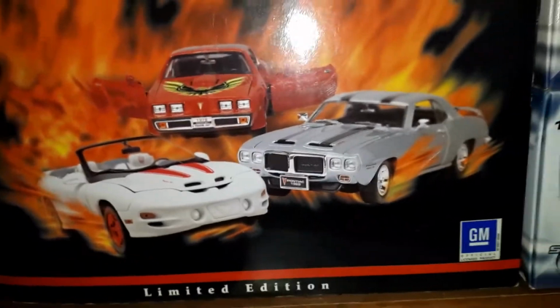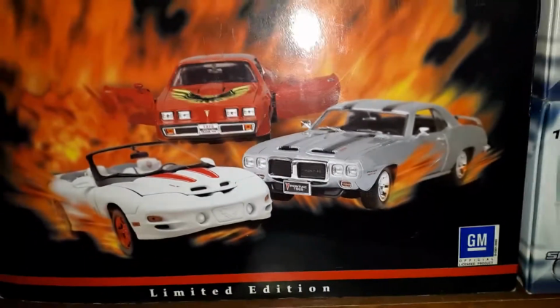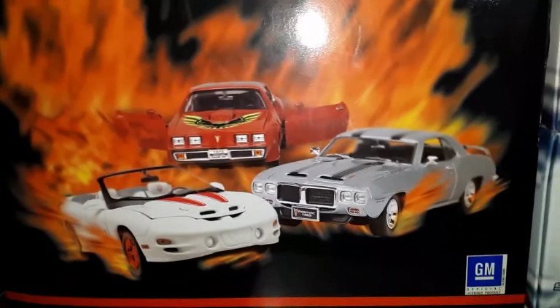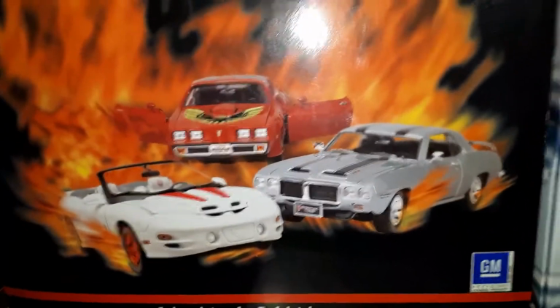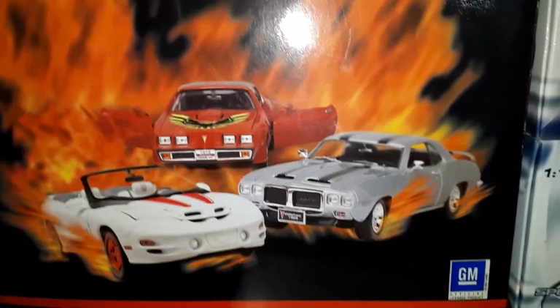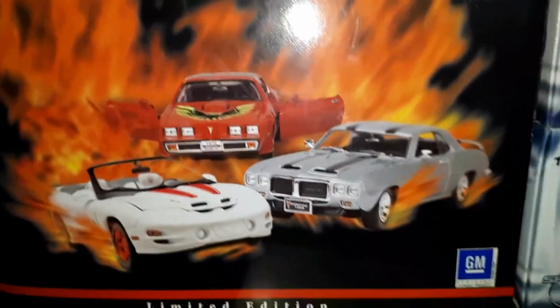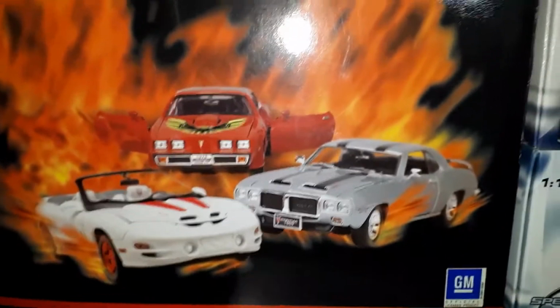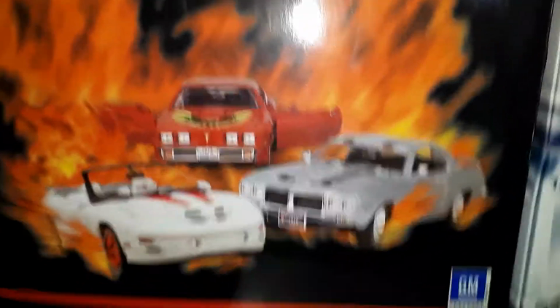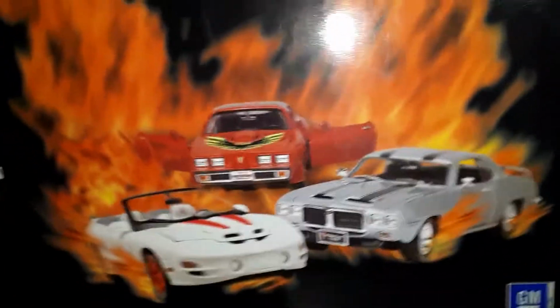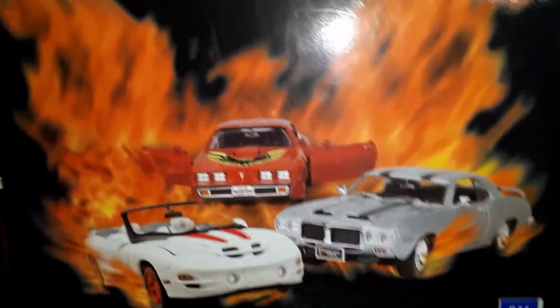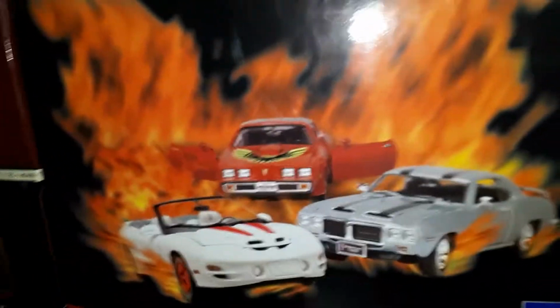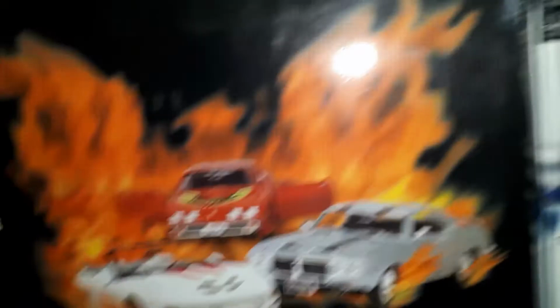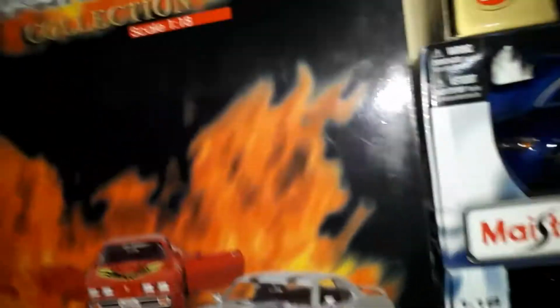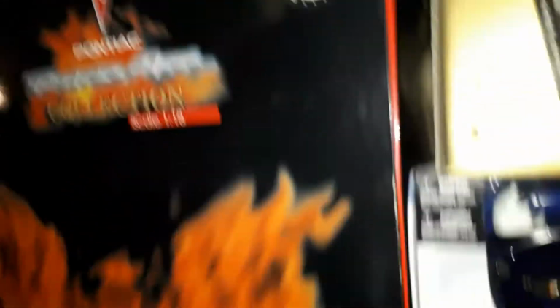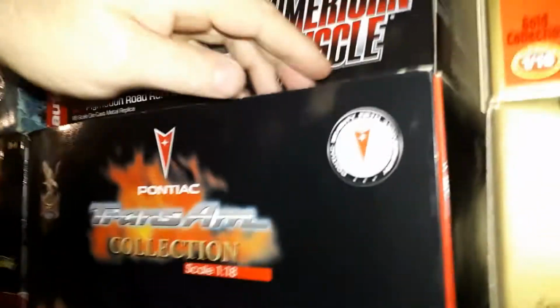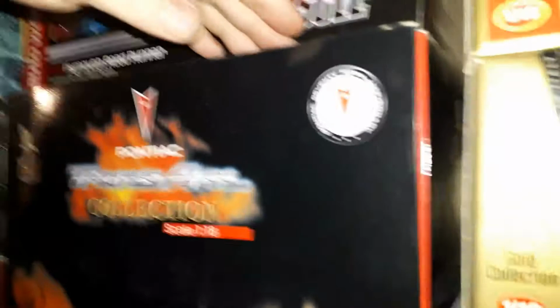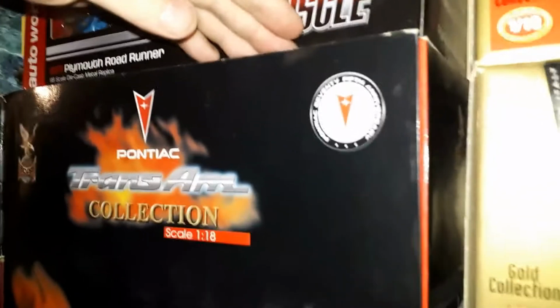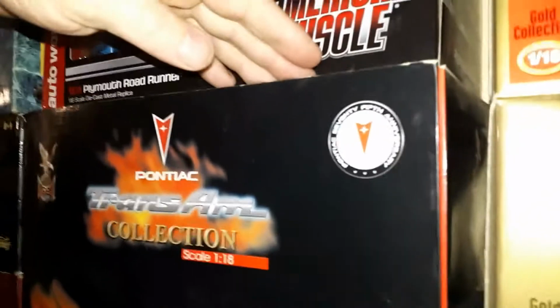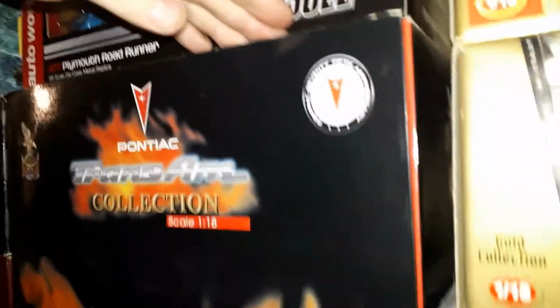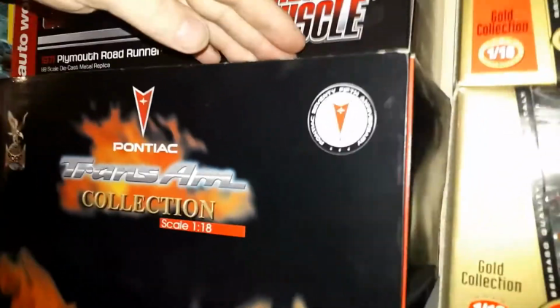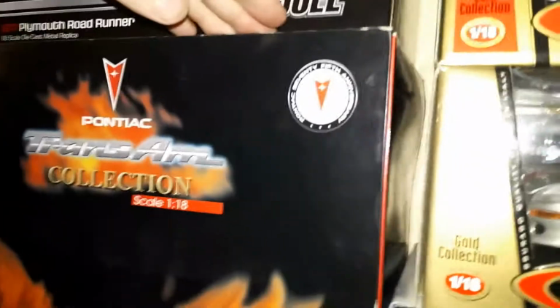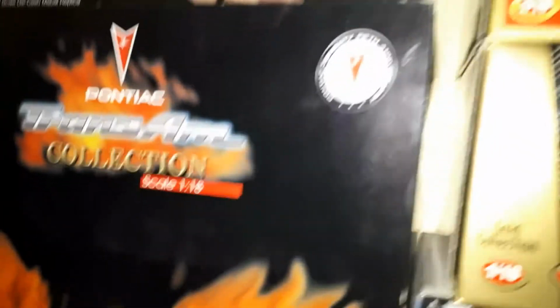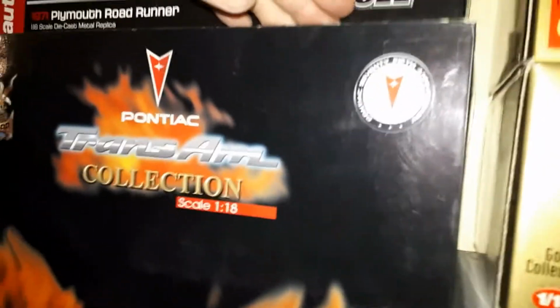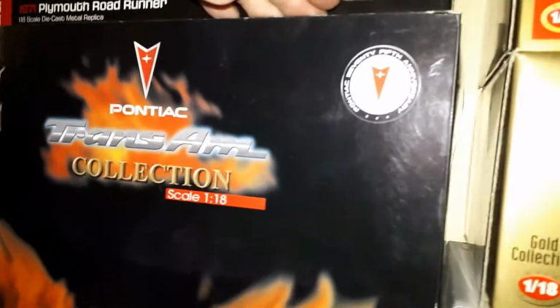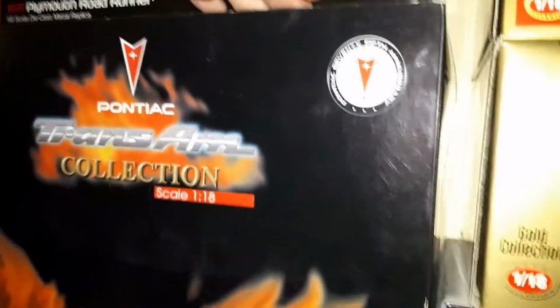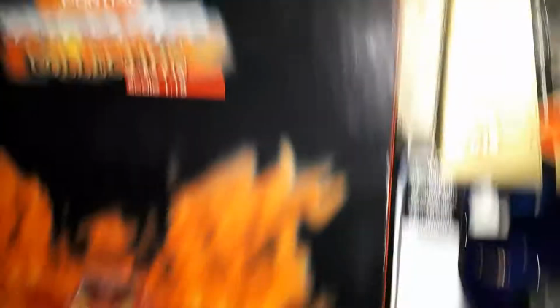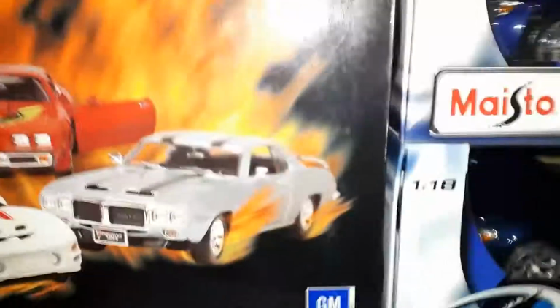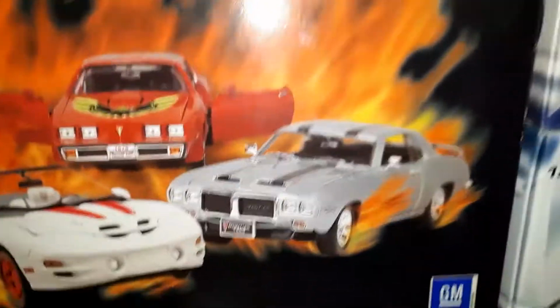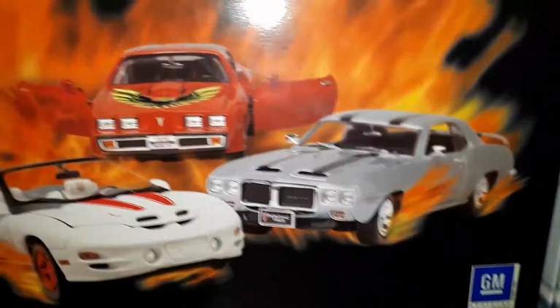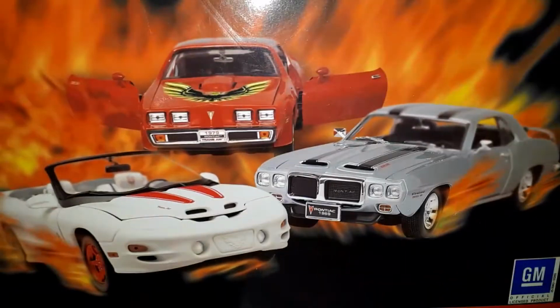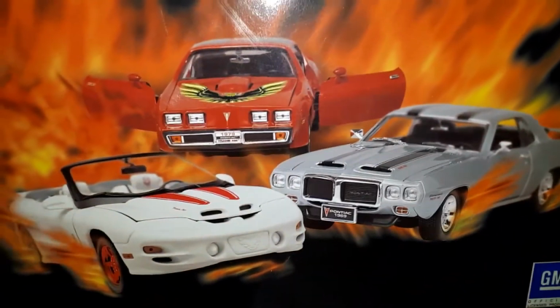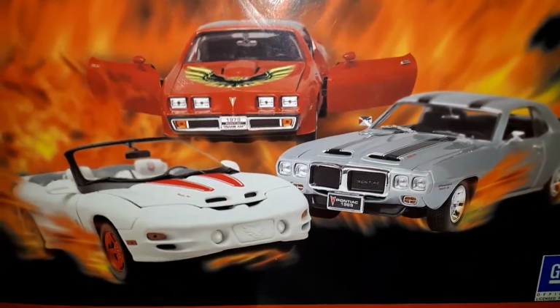Maybe when I pass on, my wife or whoever would decide to sell it, but for me — nope. It's just years of collecting. Very good years.